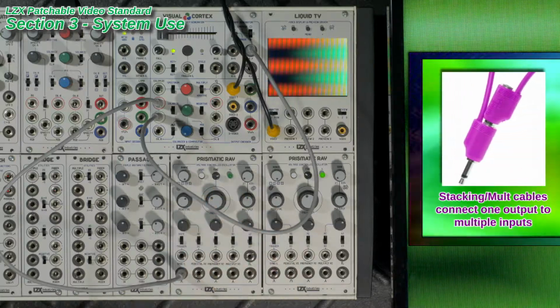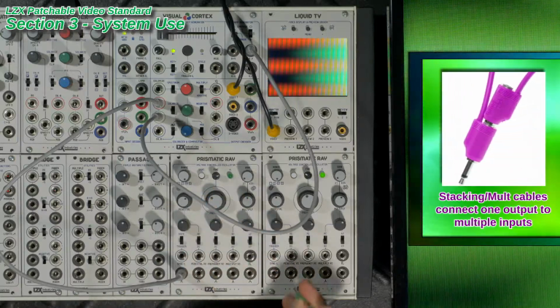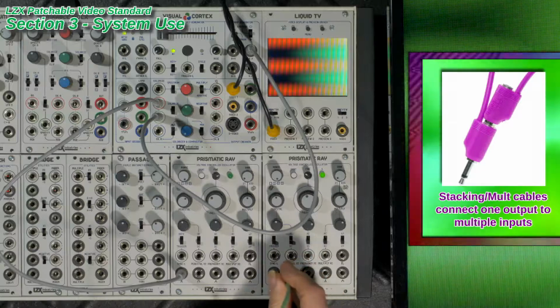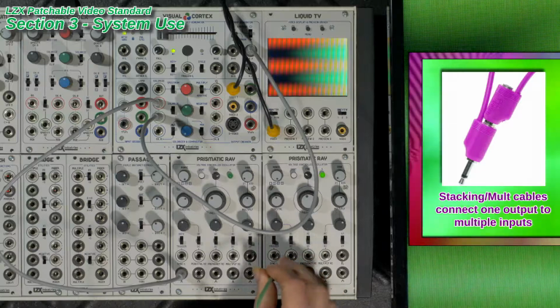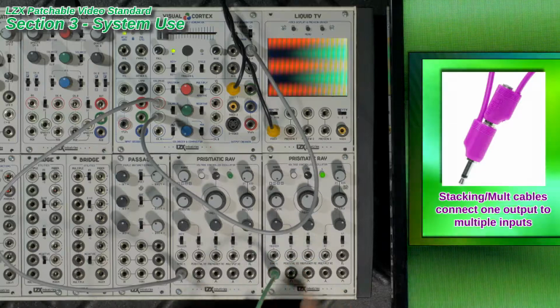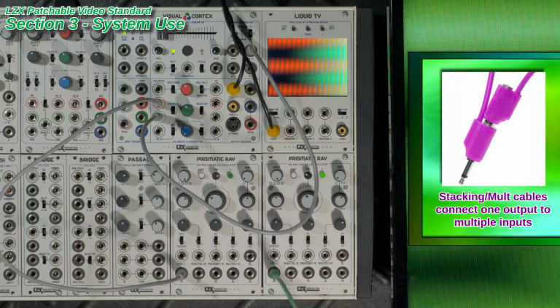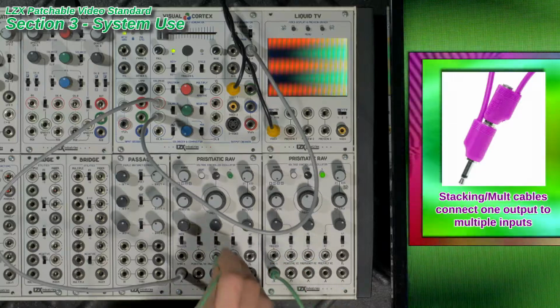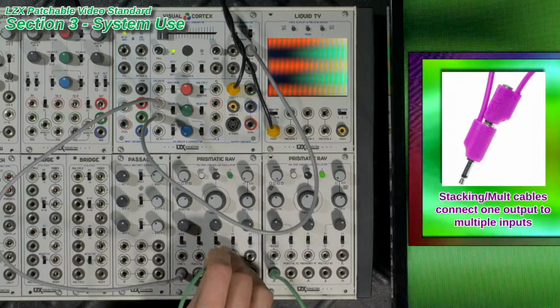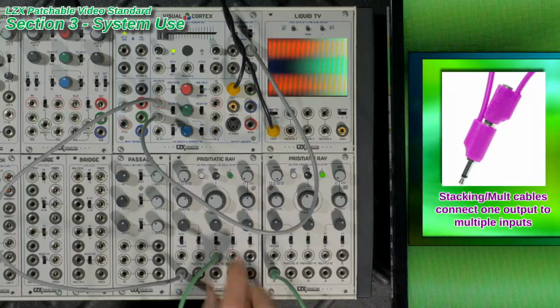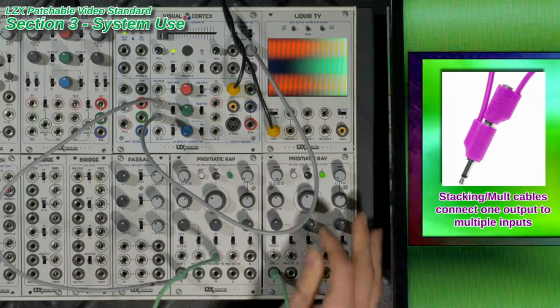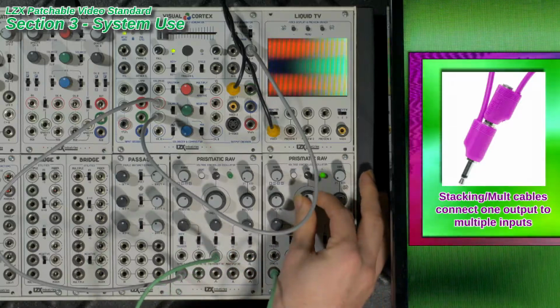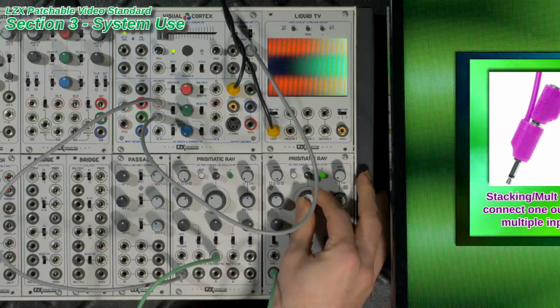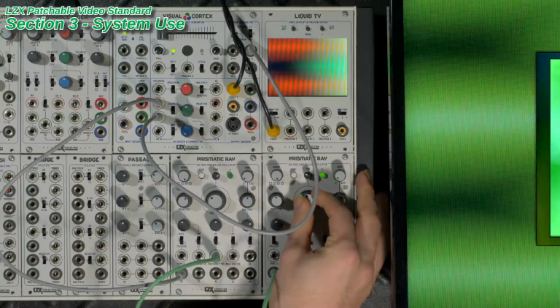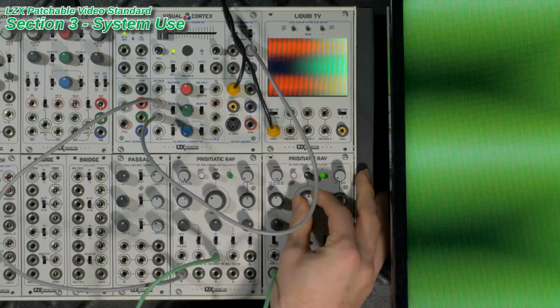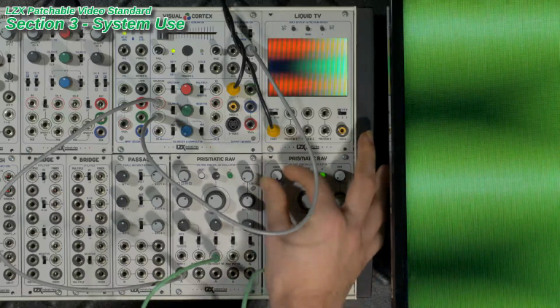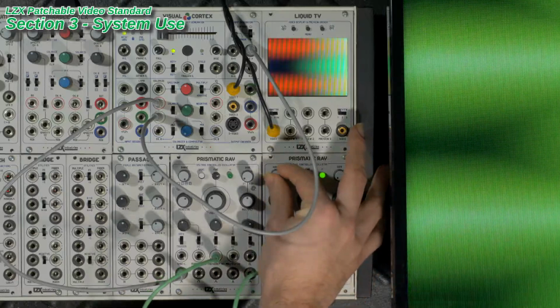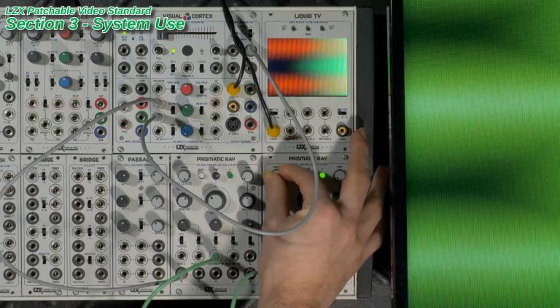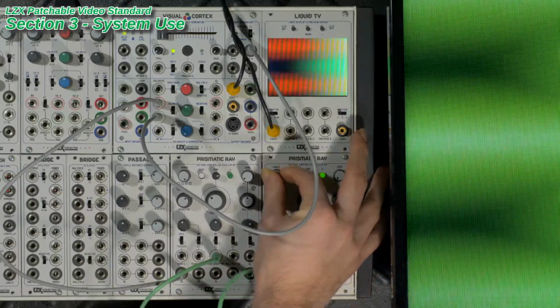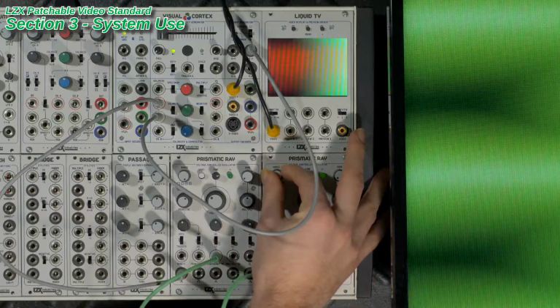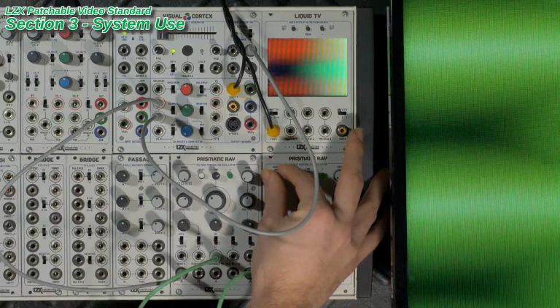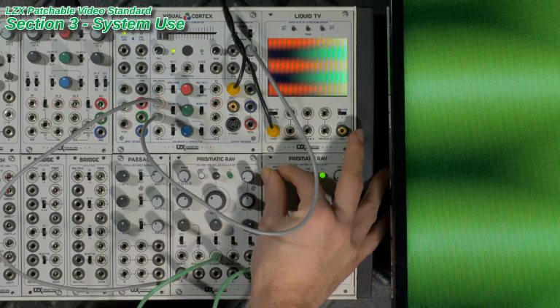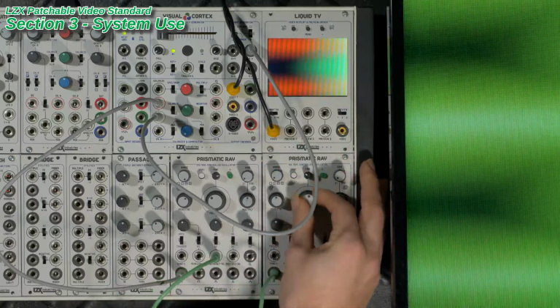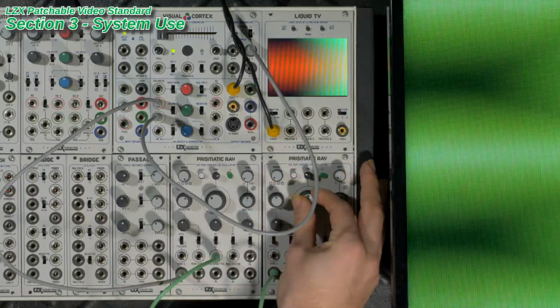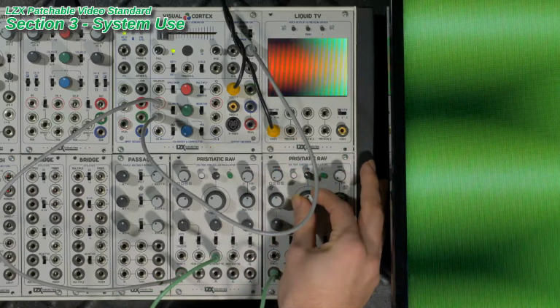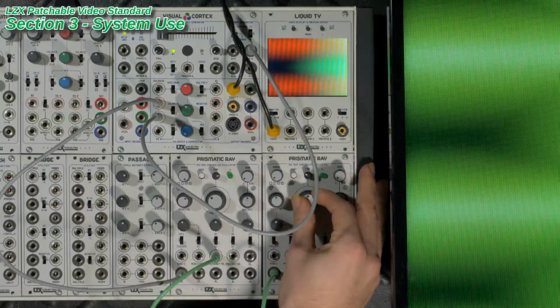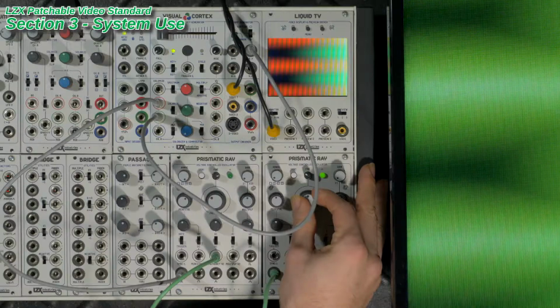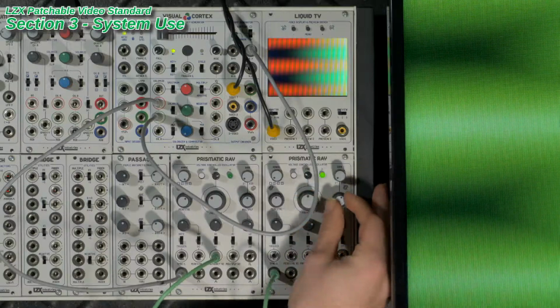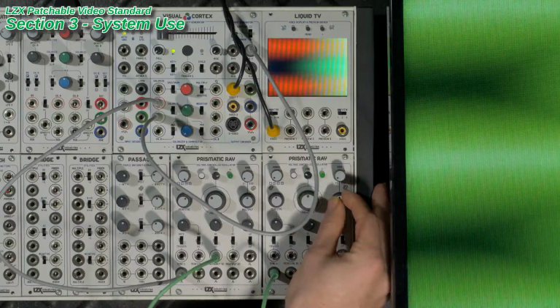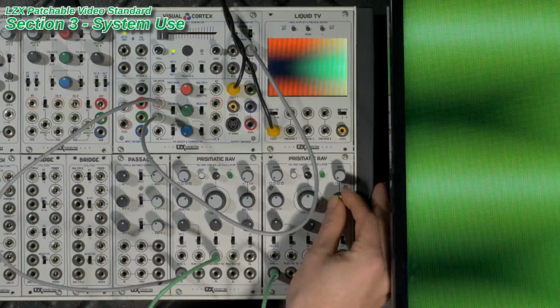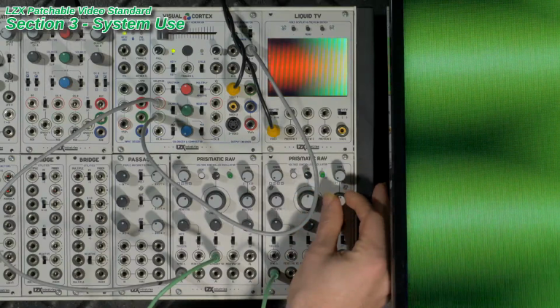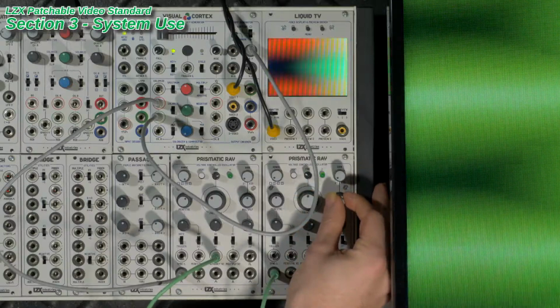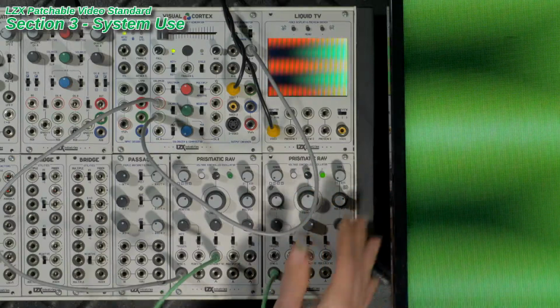Stacking cables can also be used to connect one output to multiple inputs. Every output has the power to deliver signal information to up to 4 input jacks simultaneously, with a signal loss of no more than 5% or an equivalent loss in bandwidth.